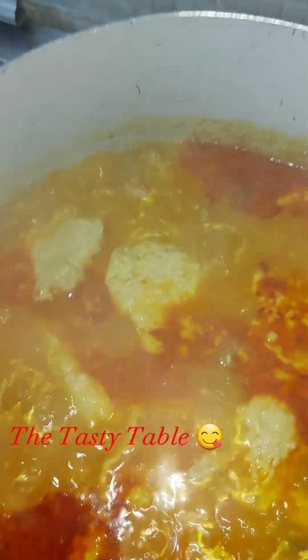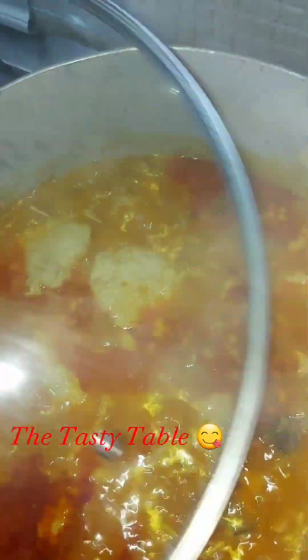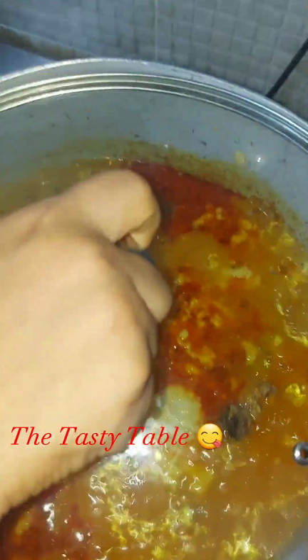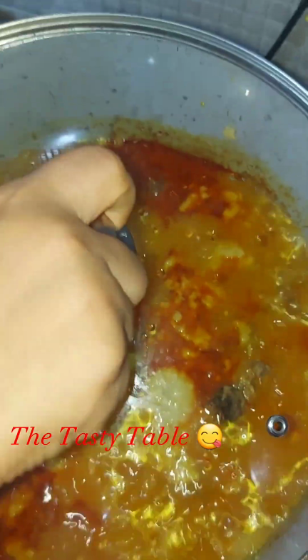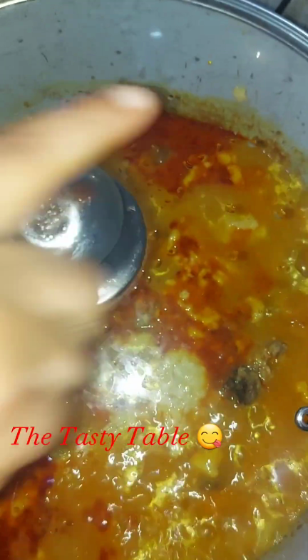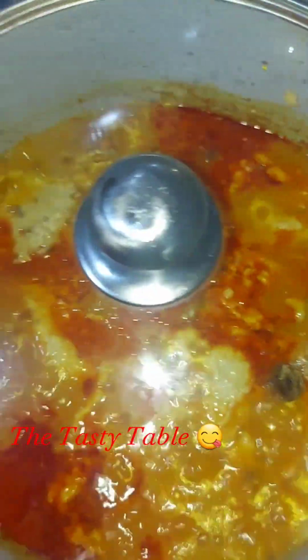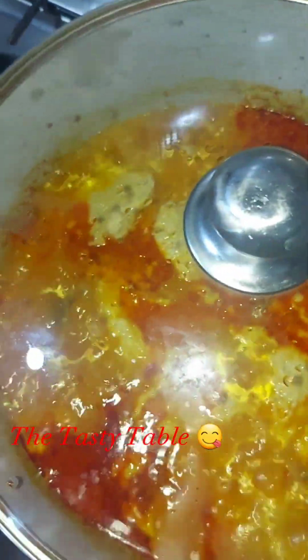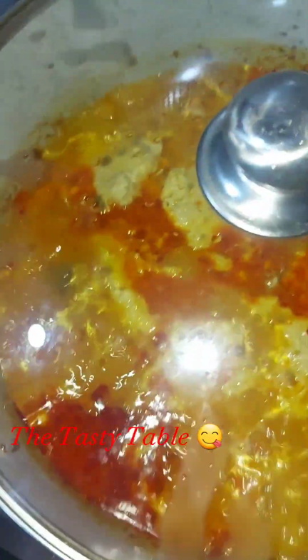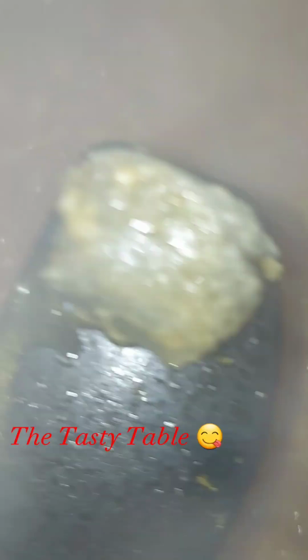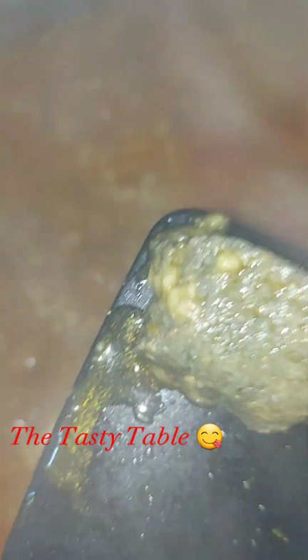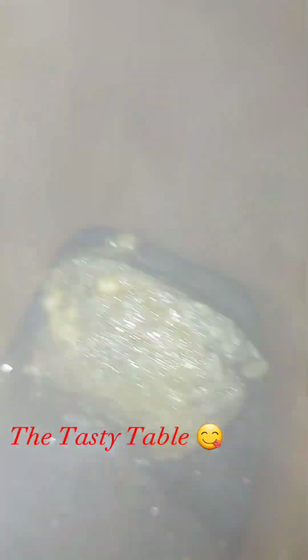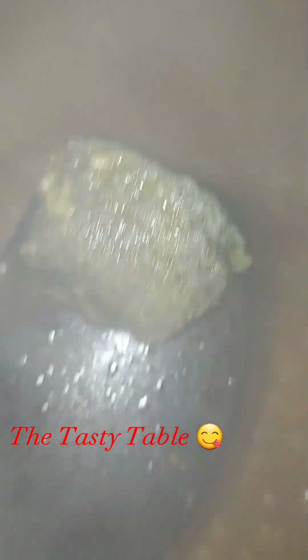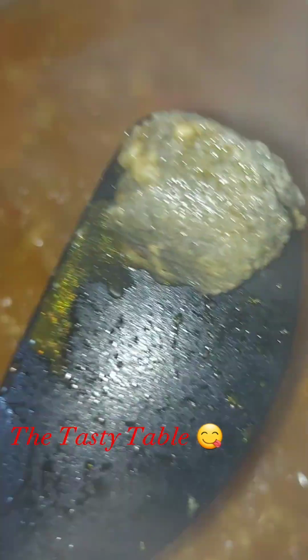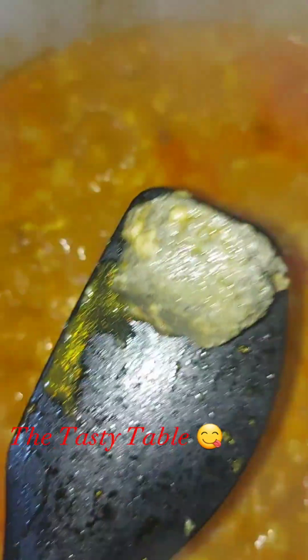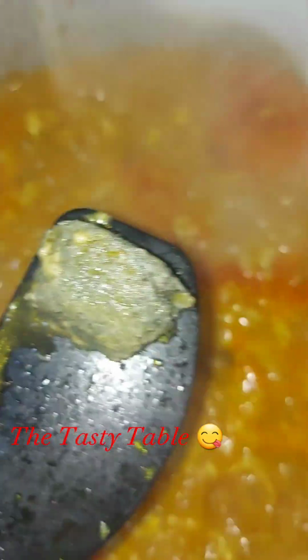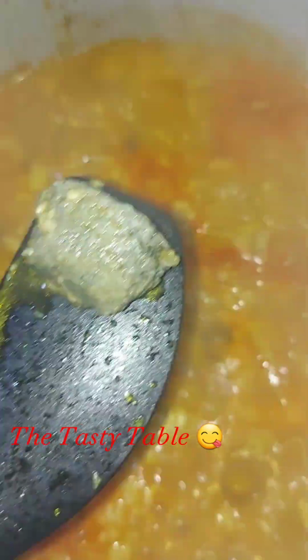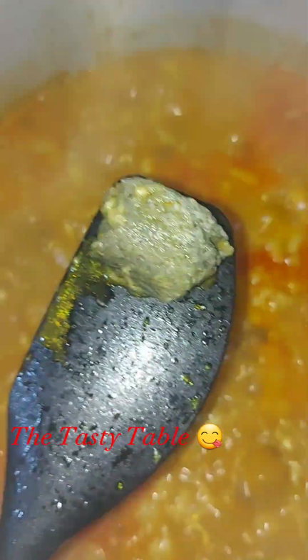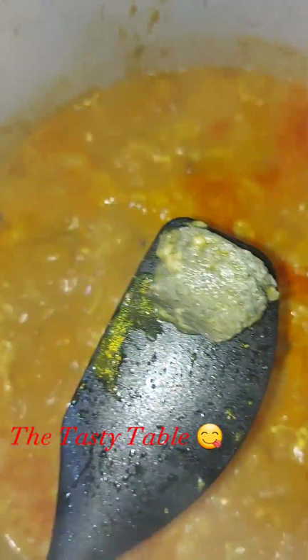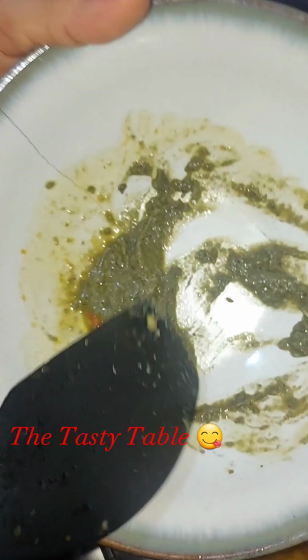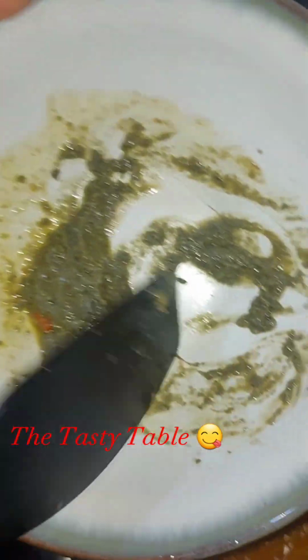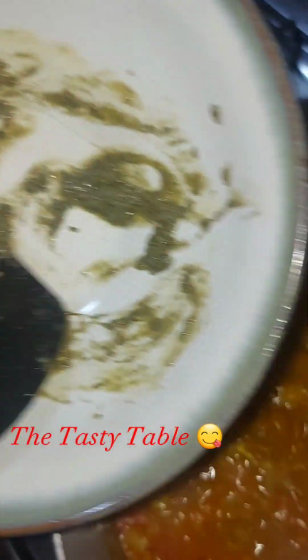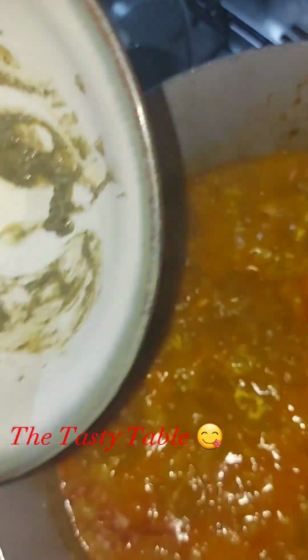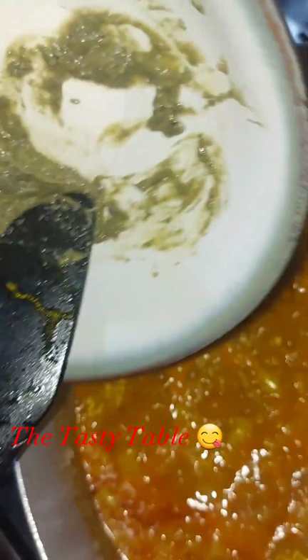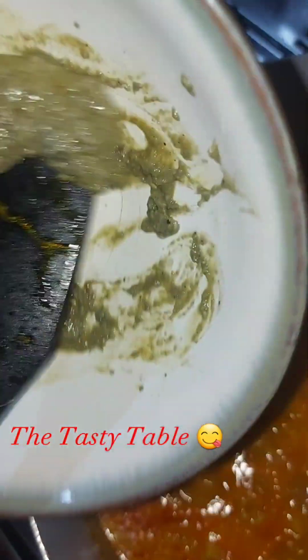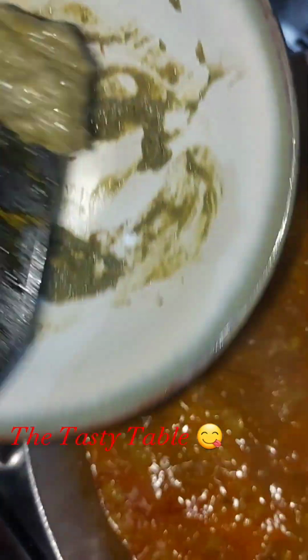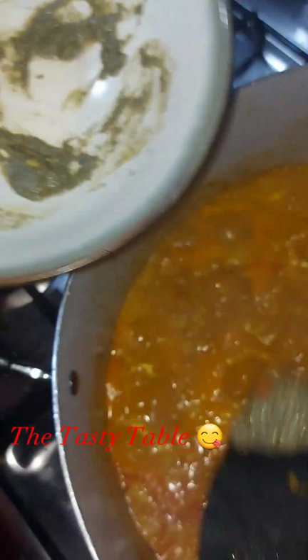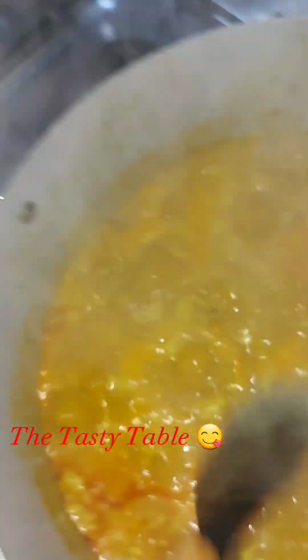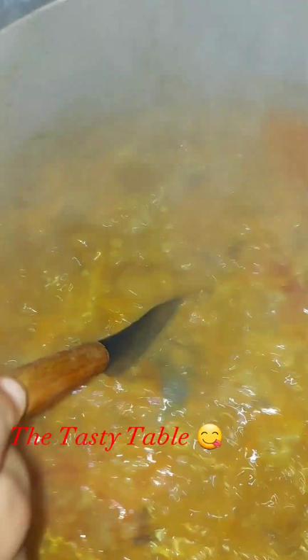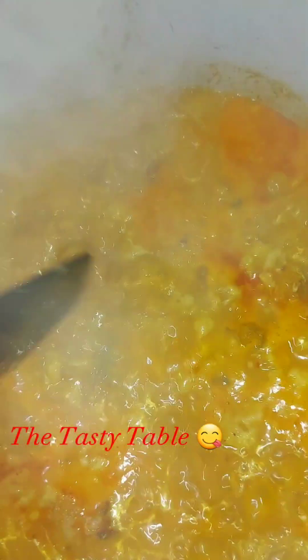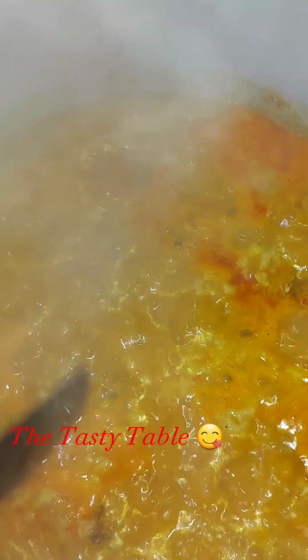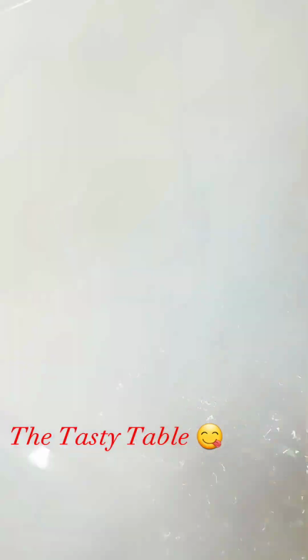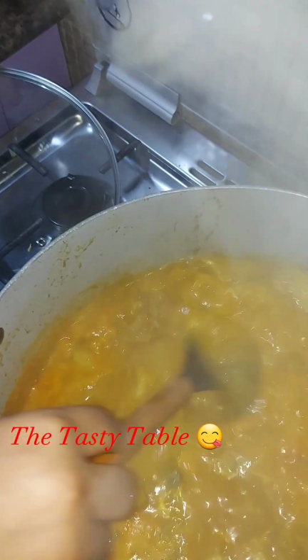Now after it's ready, I'm going to add my ugiri — I'm sure you all know ugiri. I make sure I piece it well, mash it, then add it into my soup and stir.